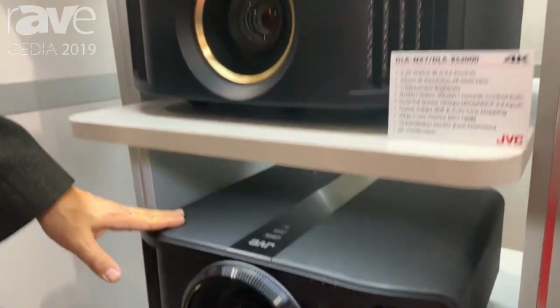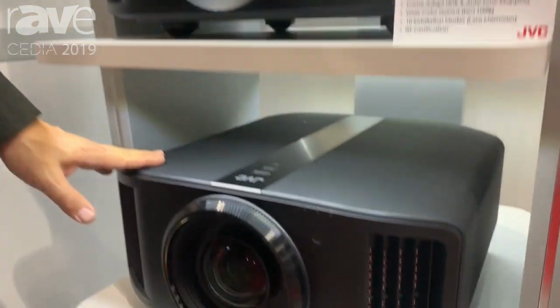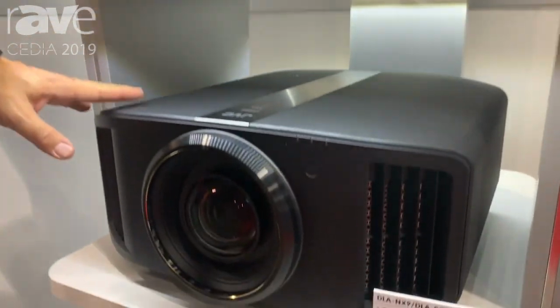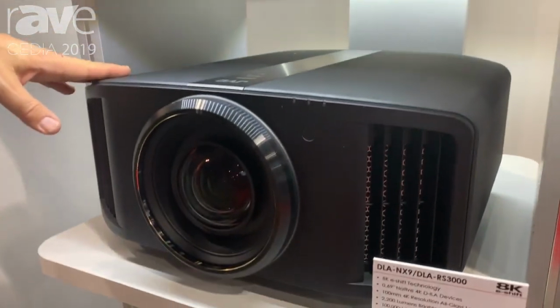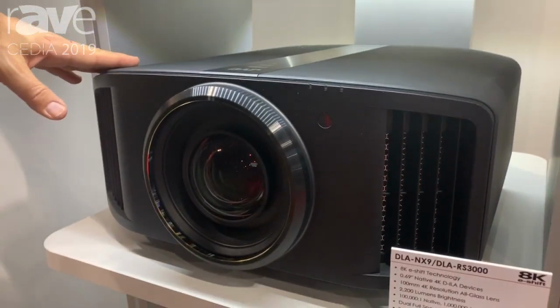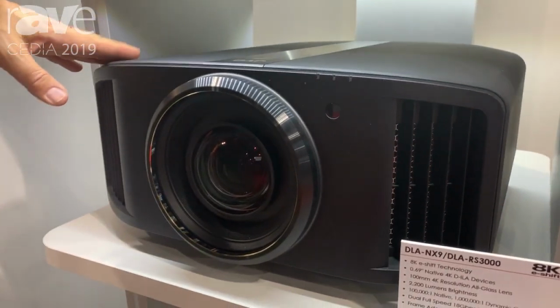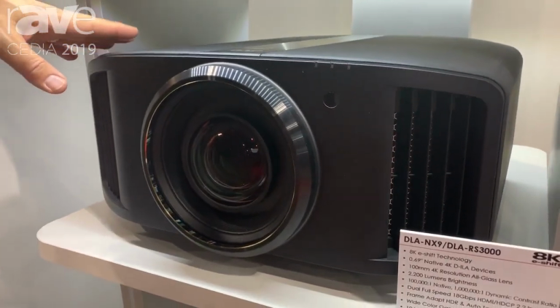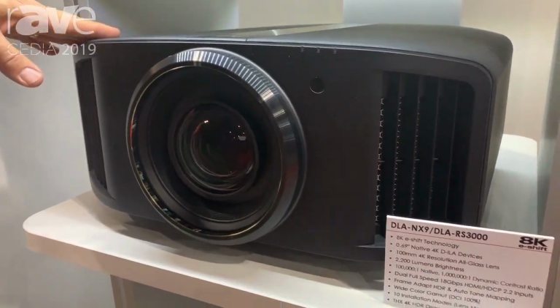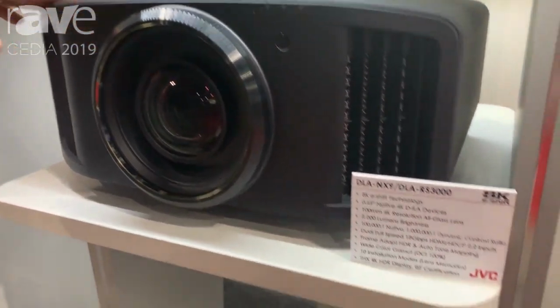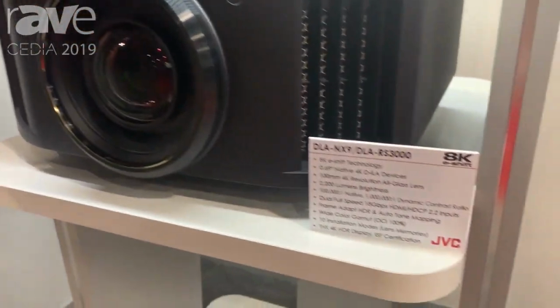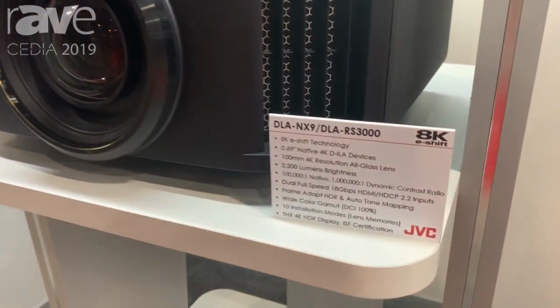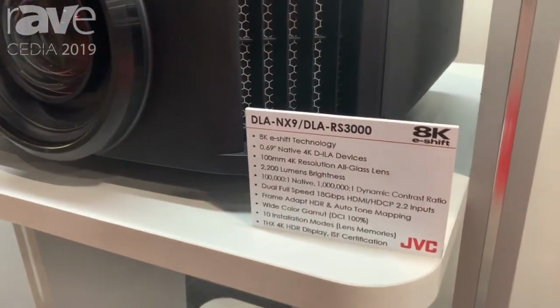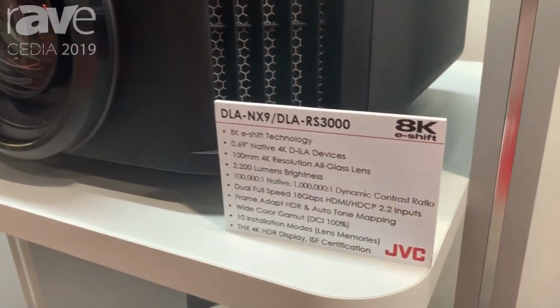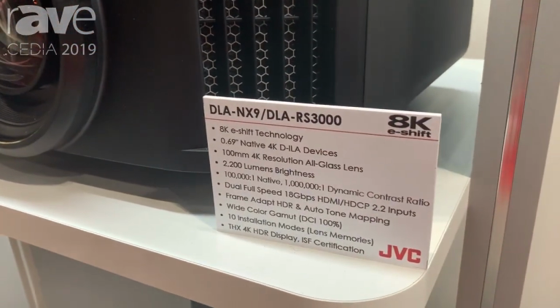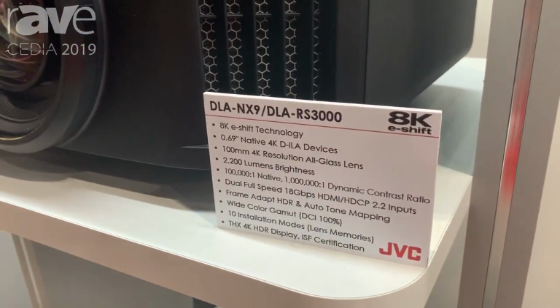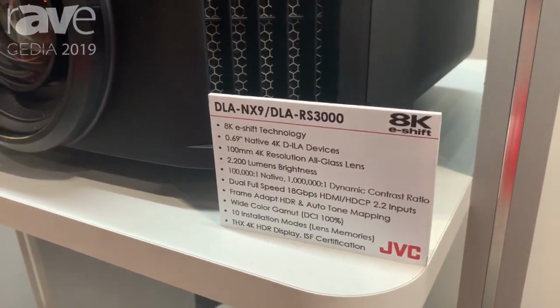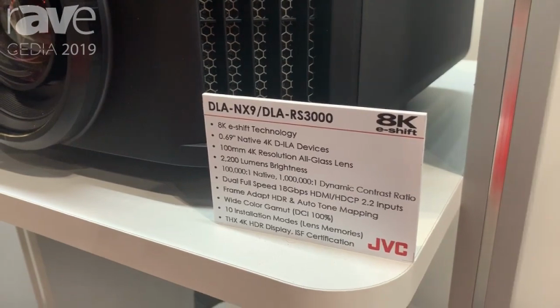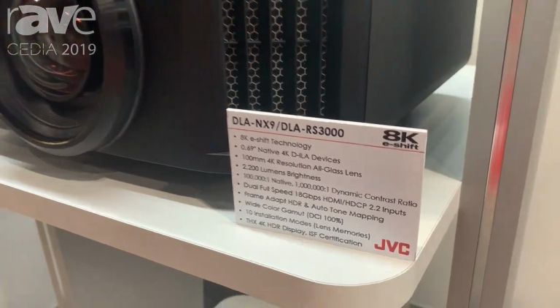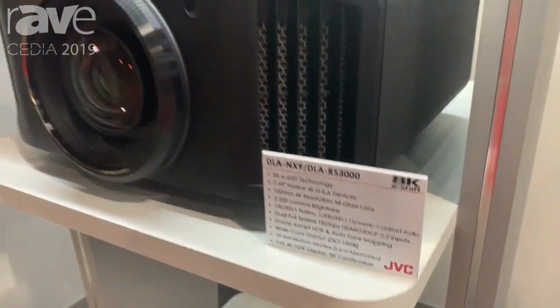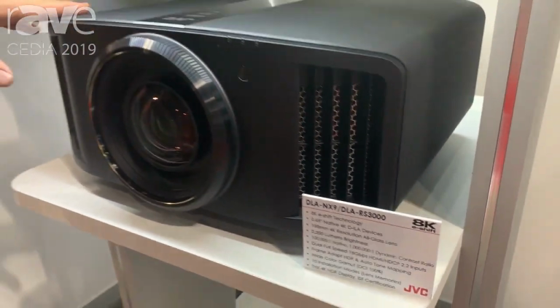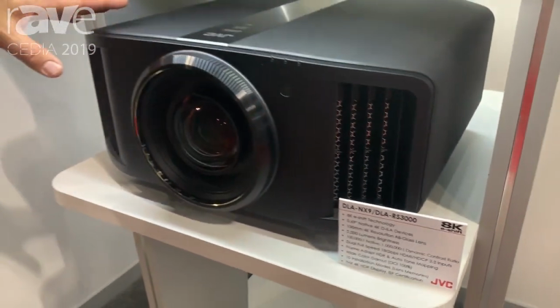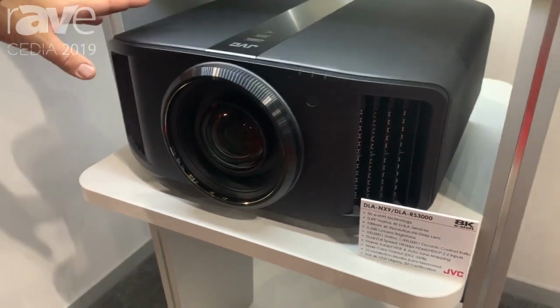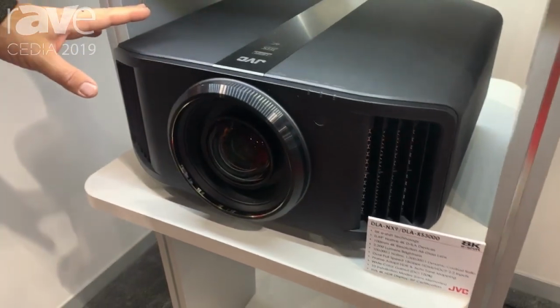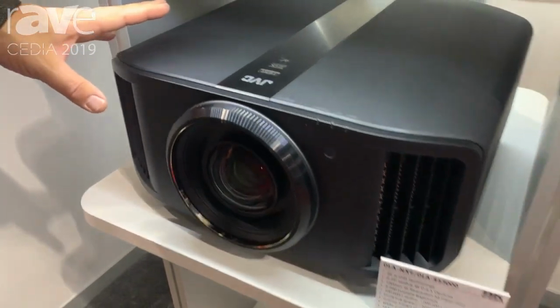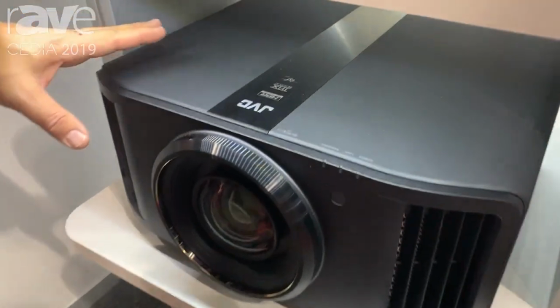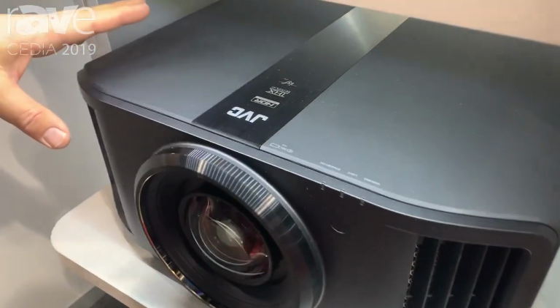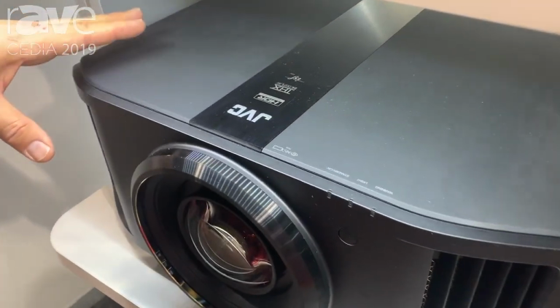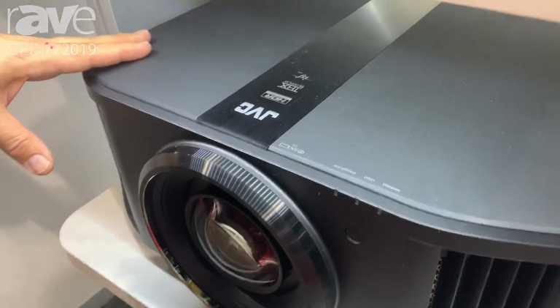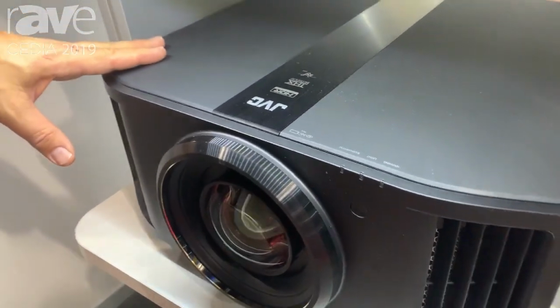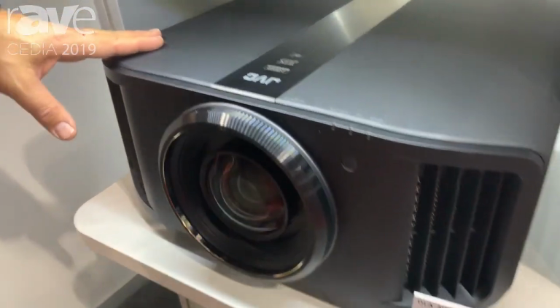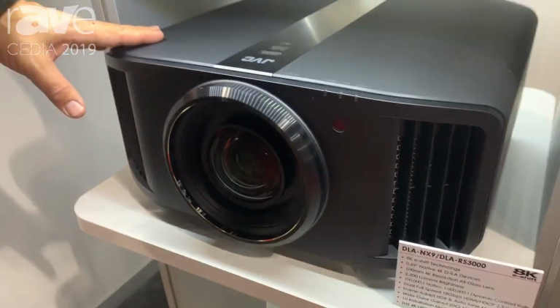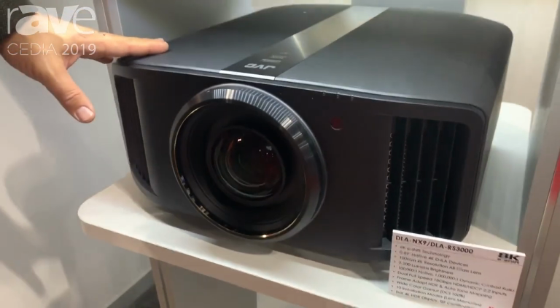When we go to our top-of-the-line model, the DILA NX-9 or the DILA RS-3000, we have 2200 lumens, and we have 100000:1 native contrast.